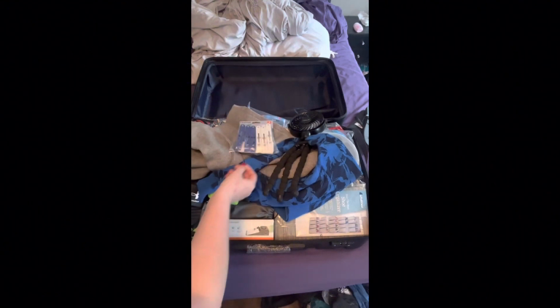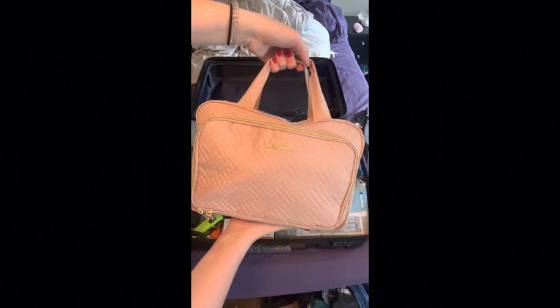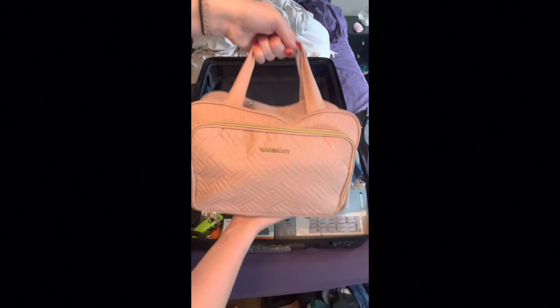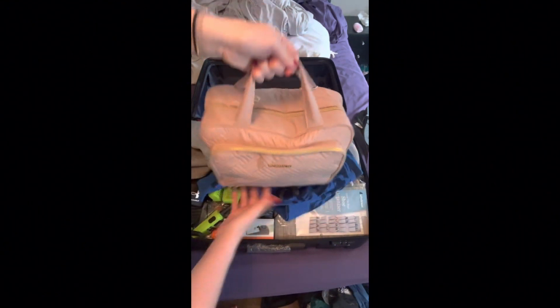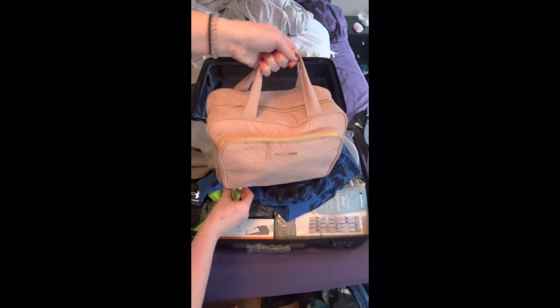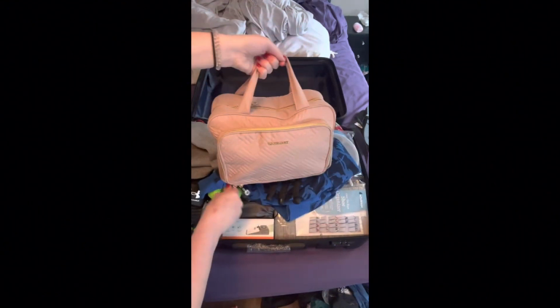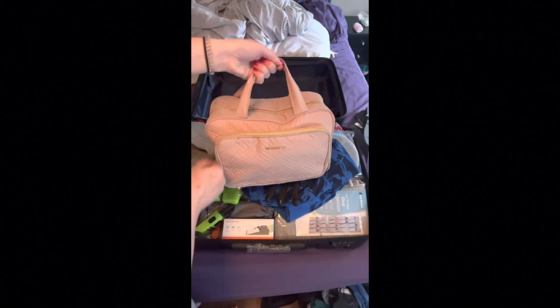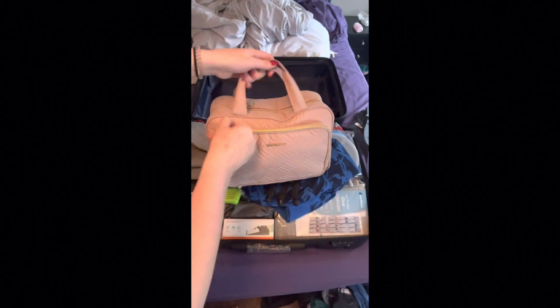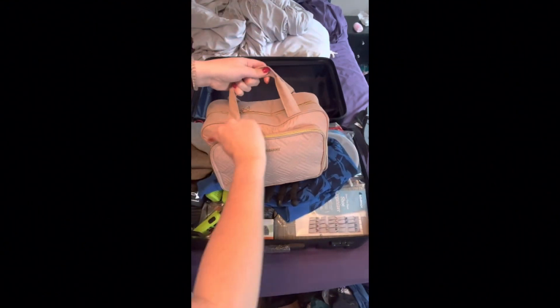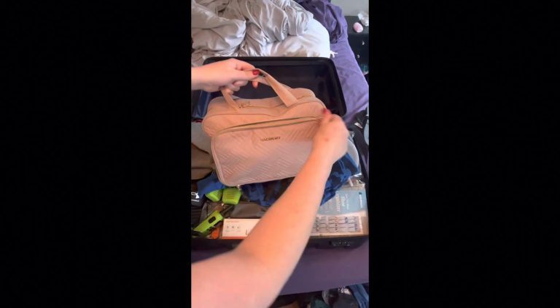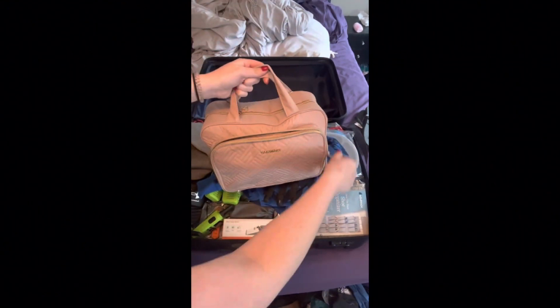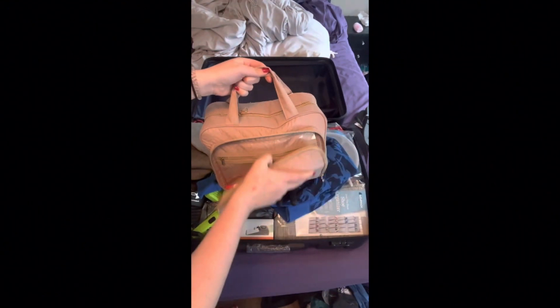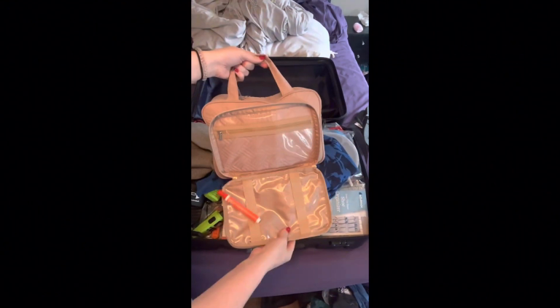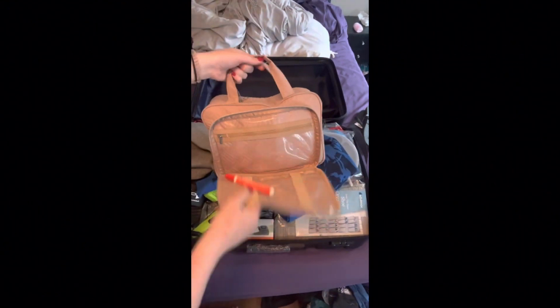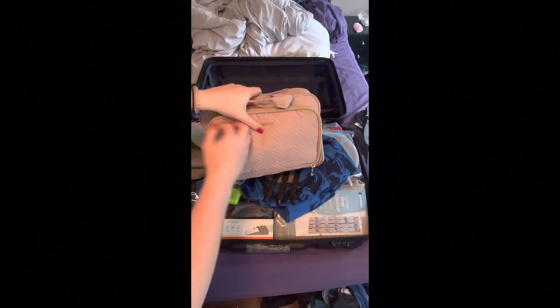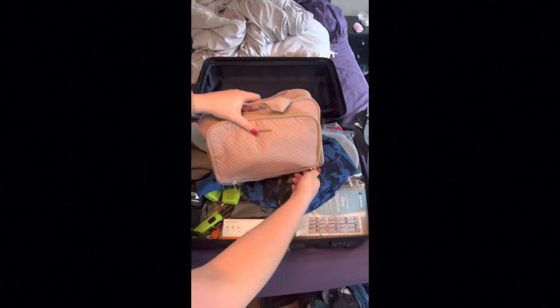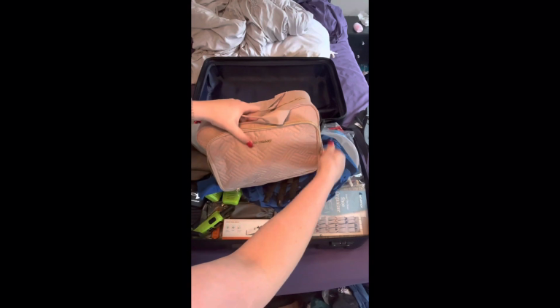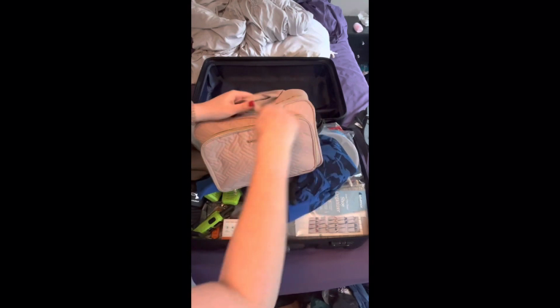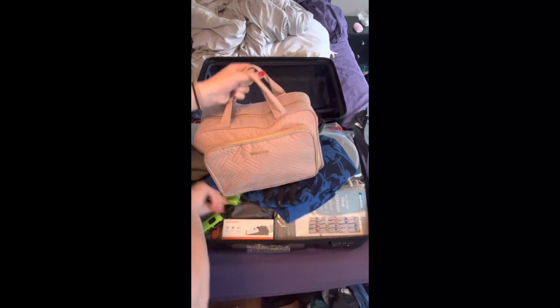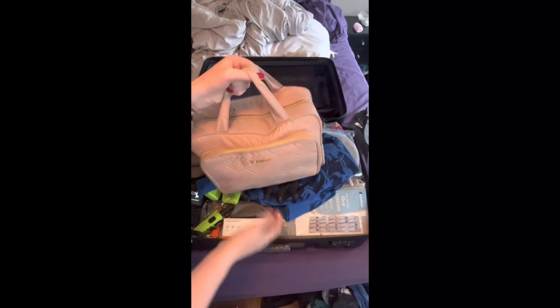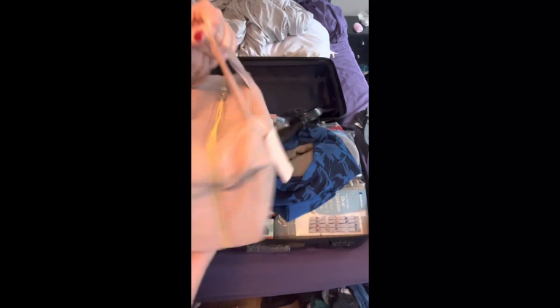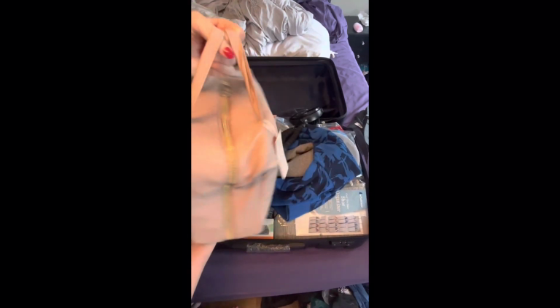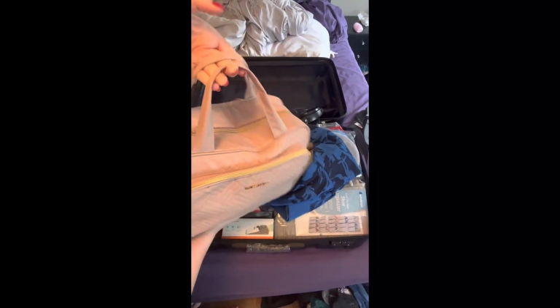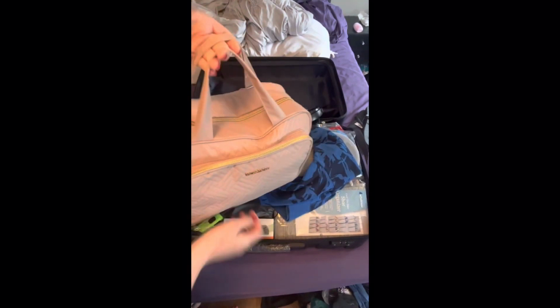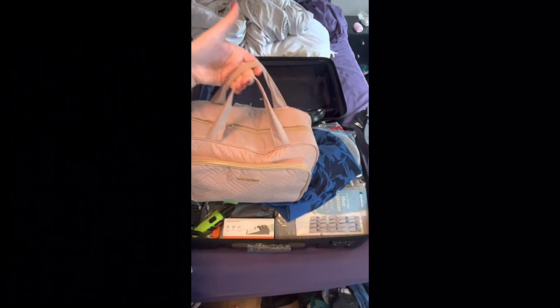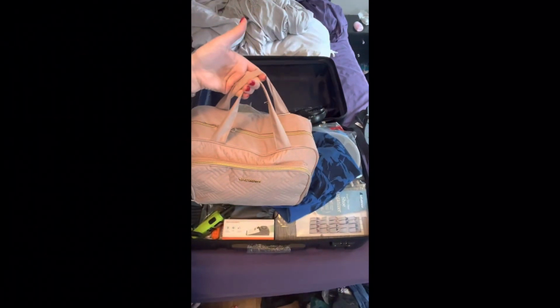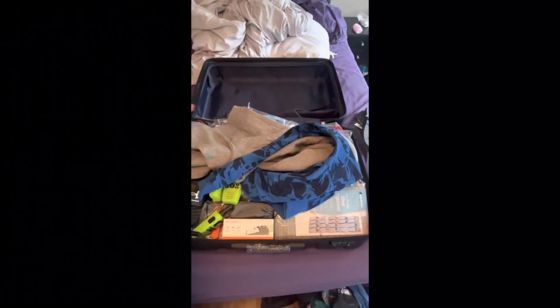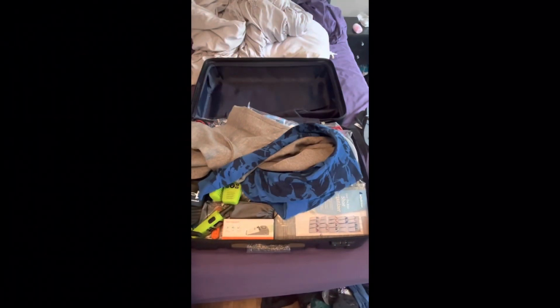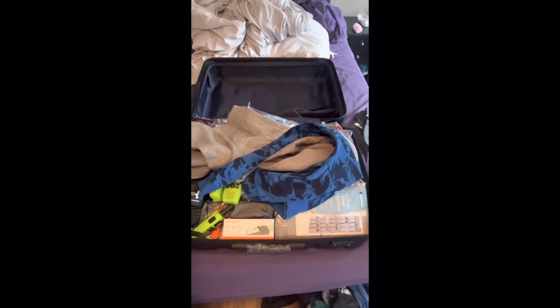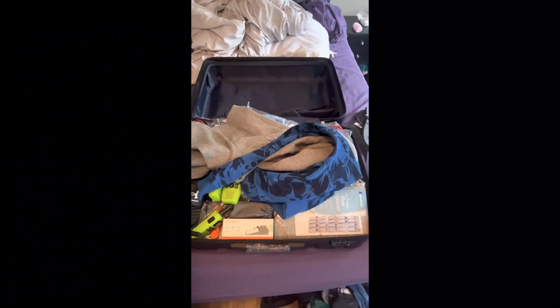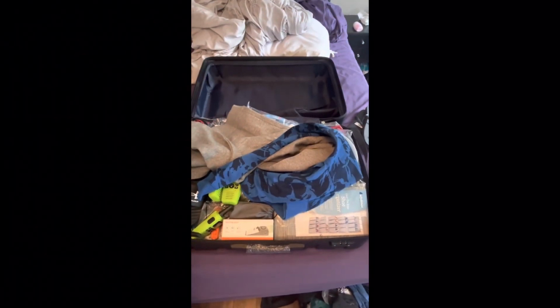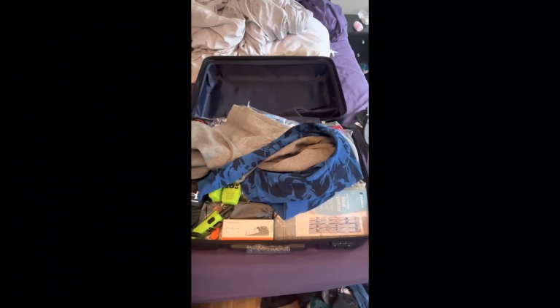My travel bag — I still have more makeup and hair care items to put in here, so I will show you that when I'm done. And that's everything I've packed so far.